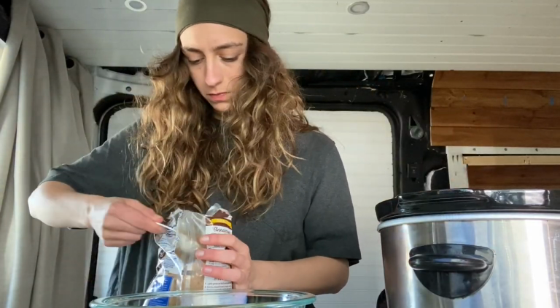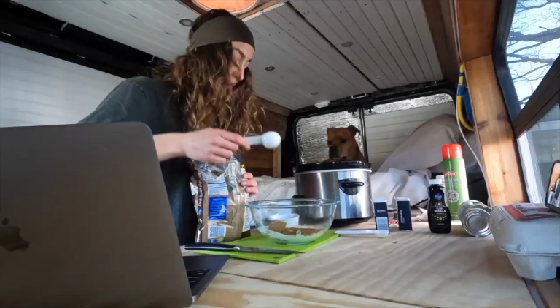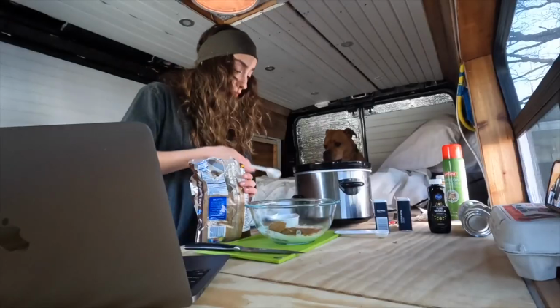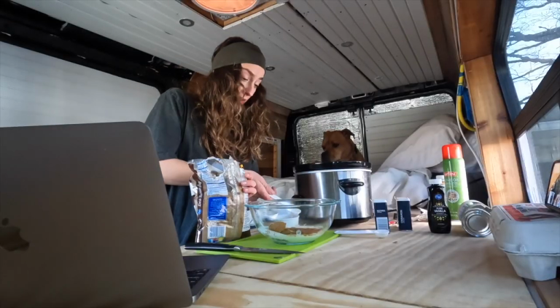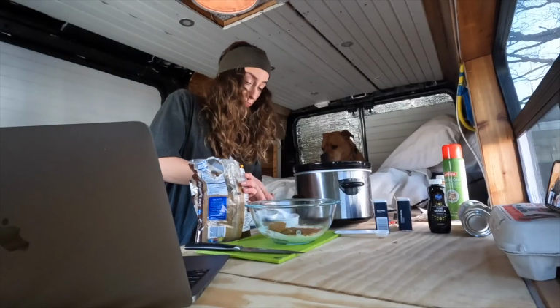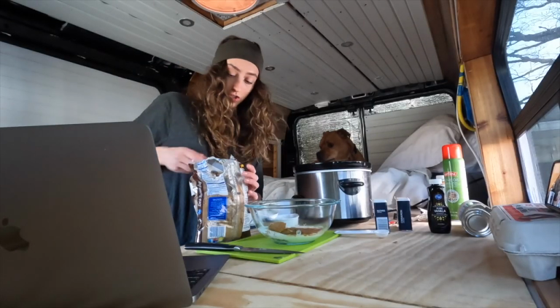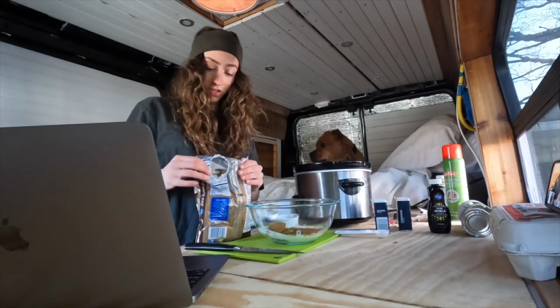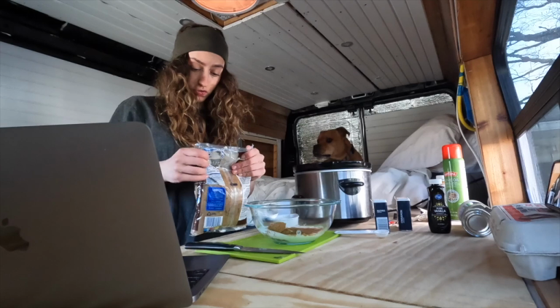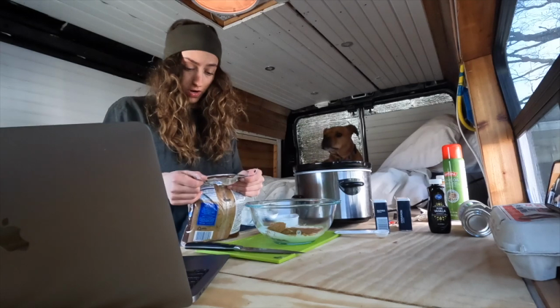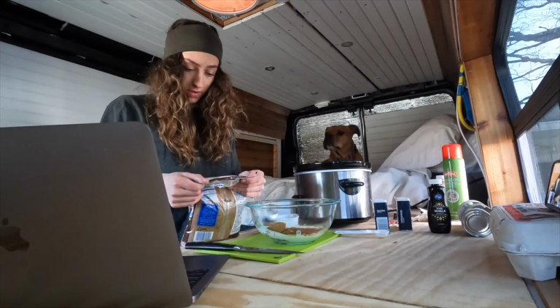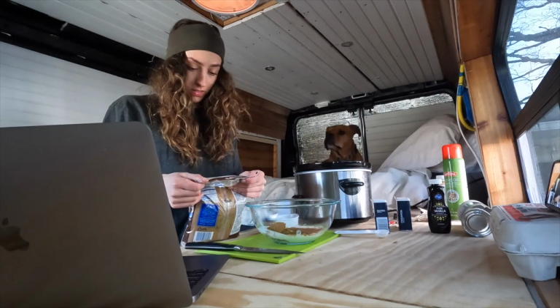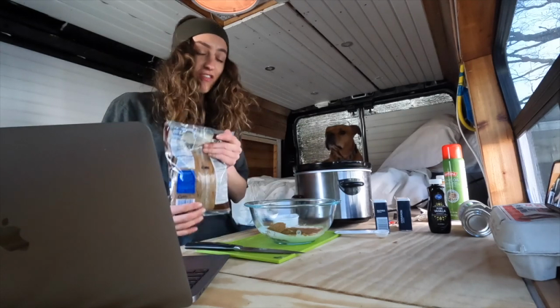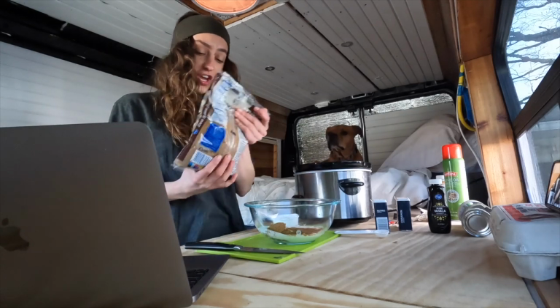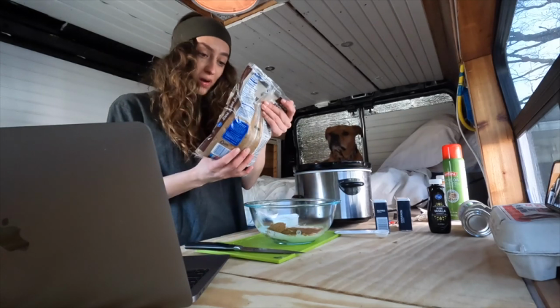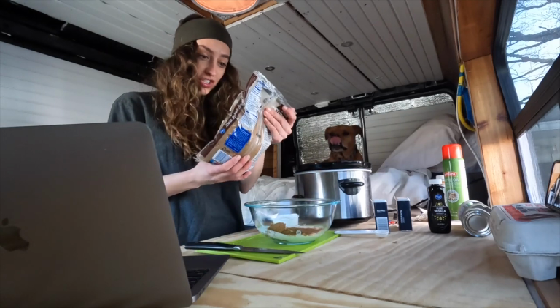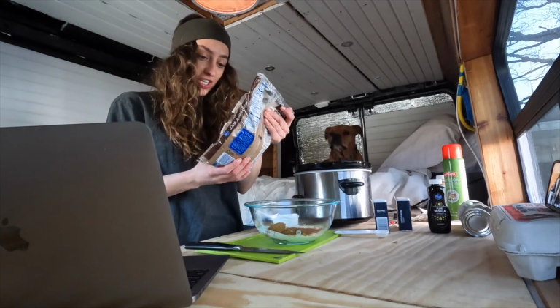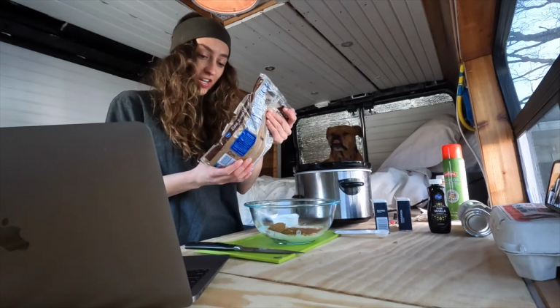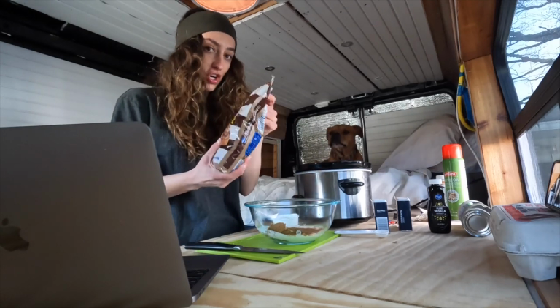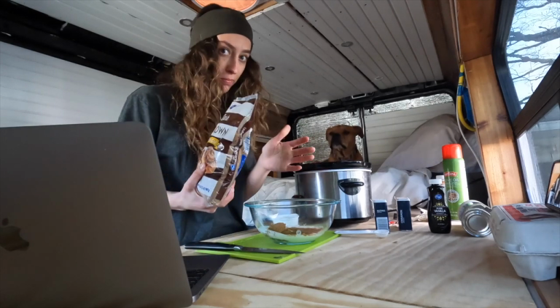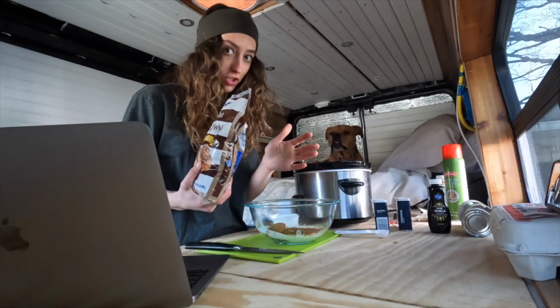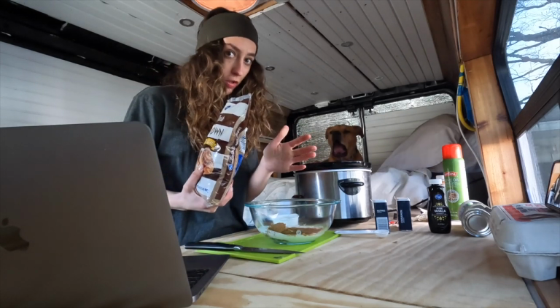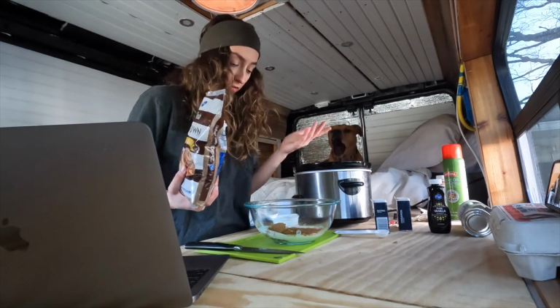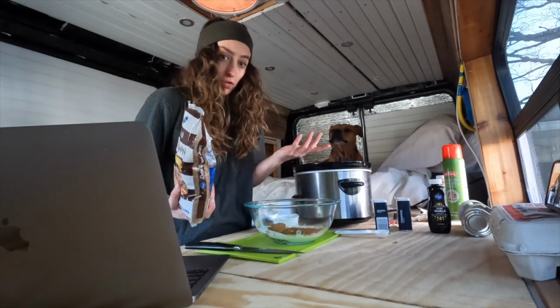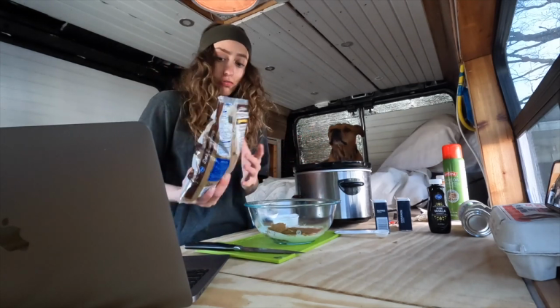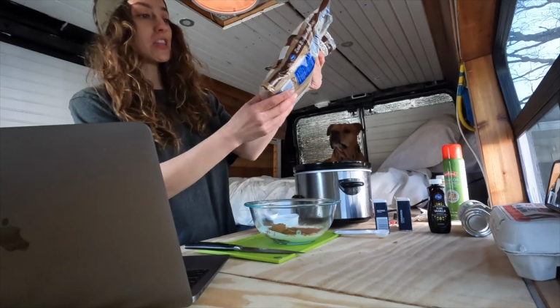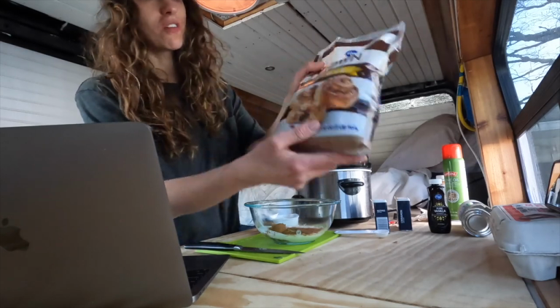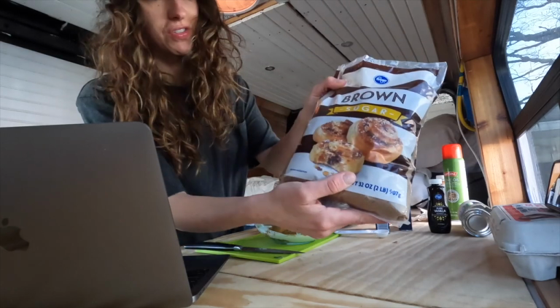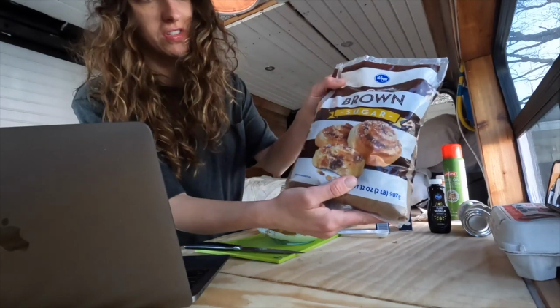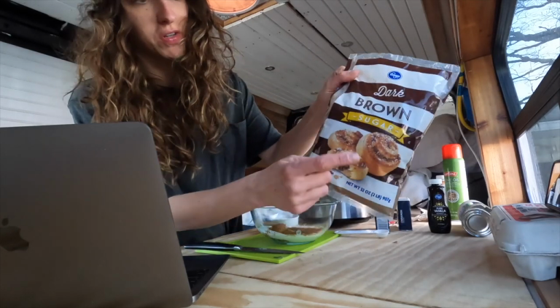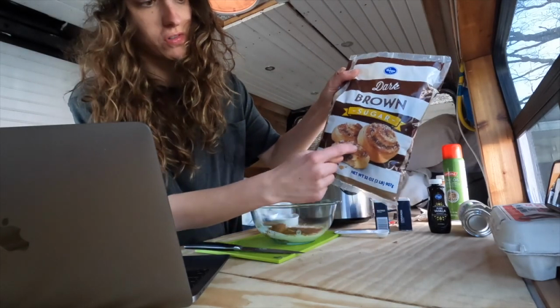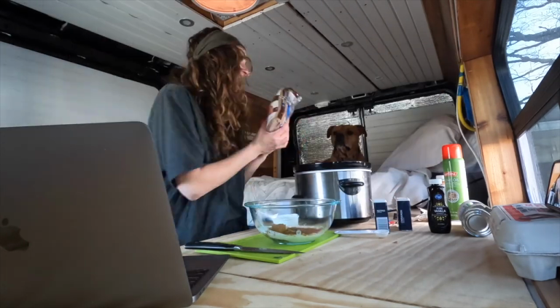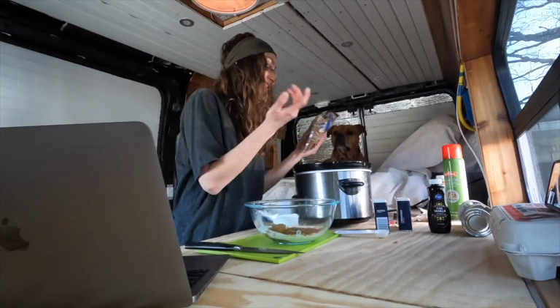I had to go buy this brown sugar at the store and they have light brown sugar and dark brown sugar — threw me for a loop. I got the dark because they're cinnamon rolls. Logic.